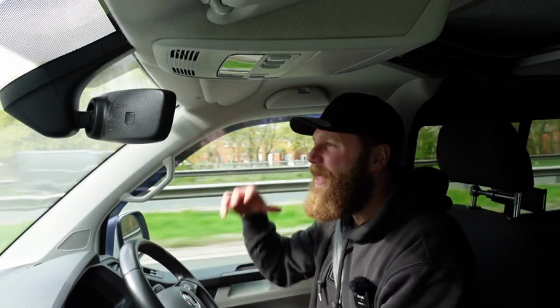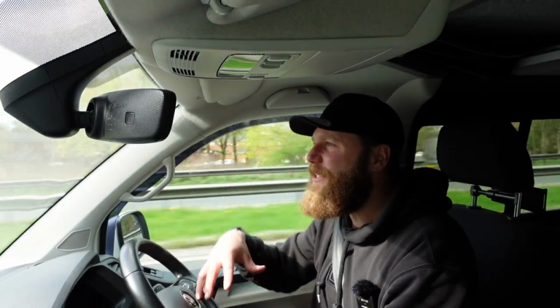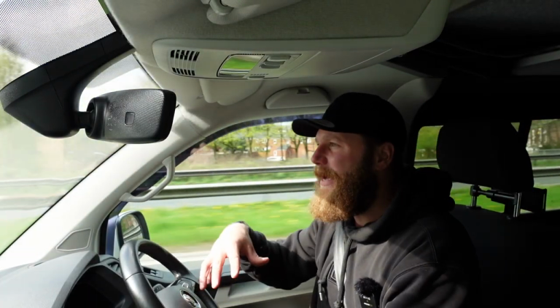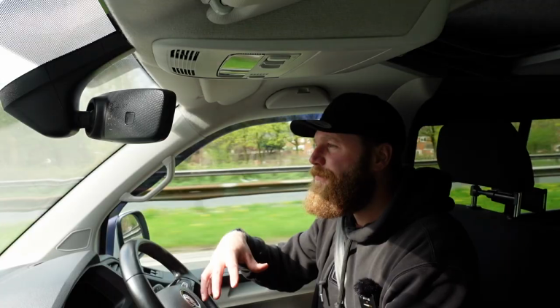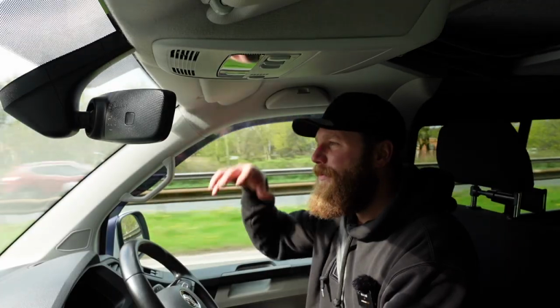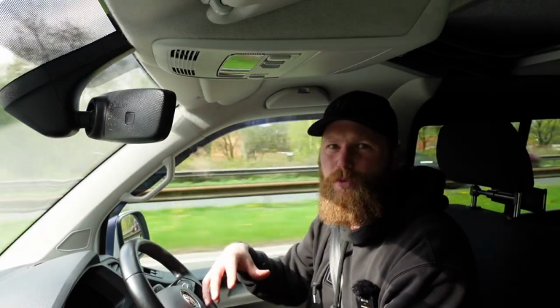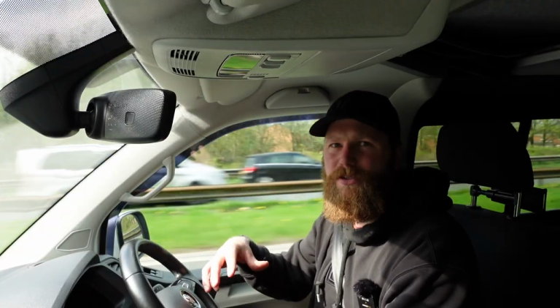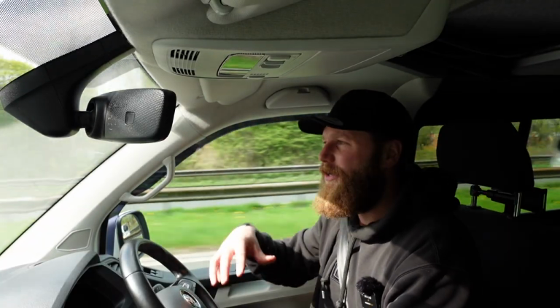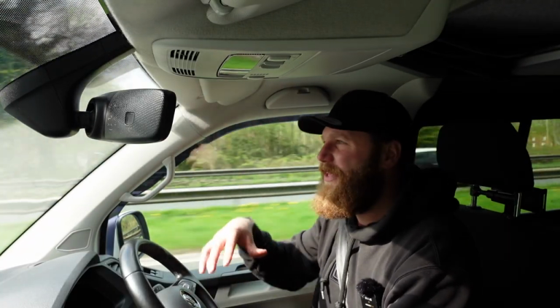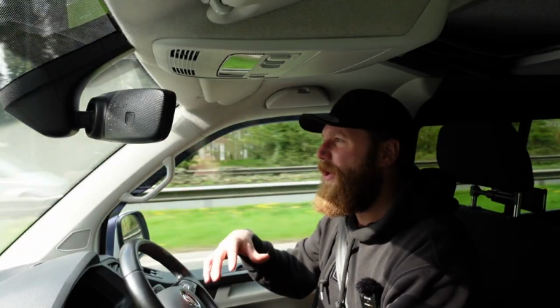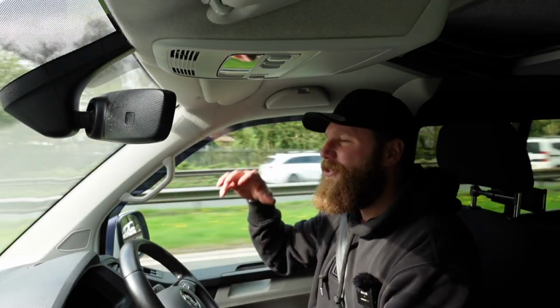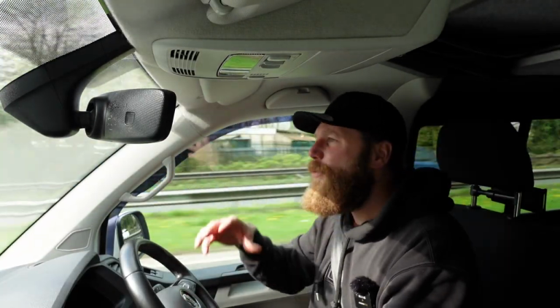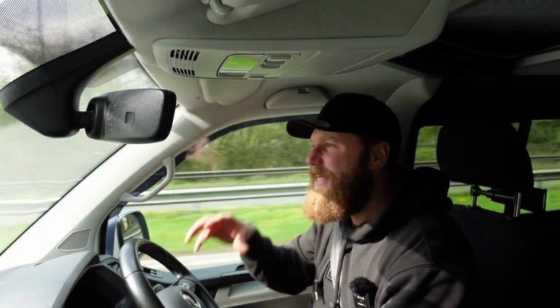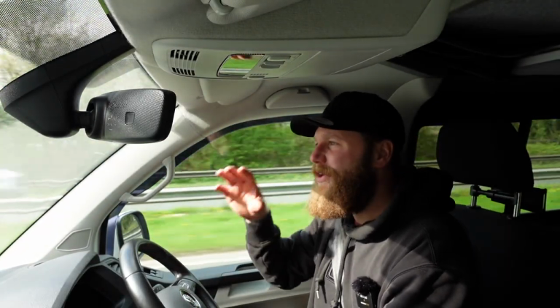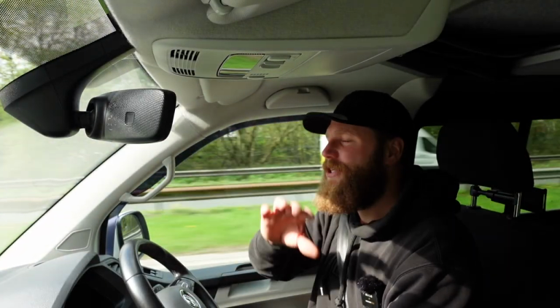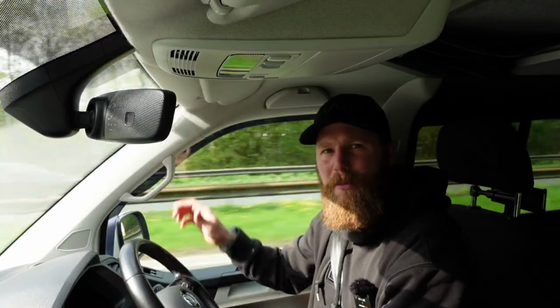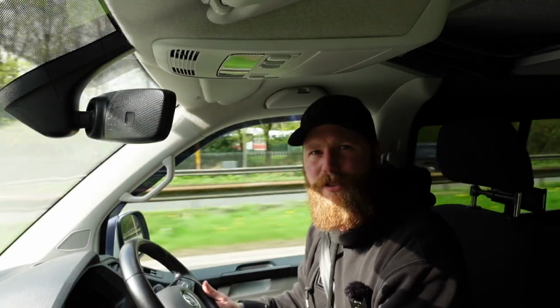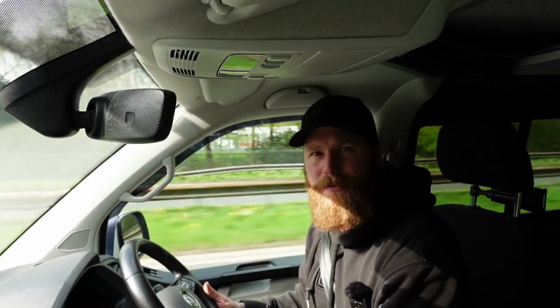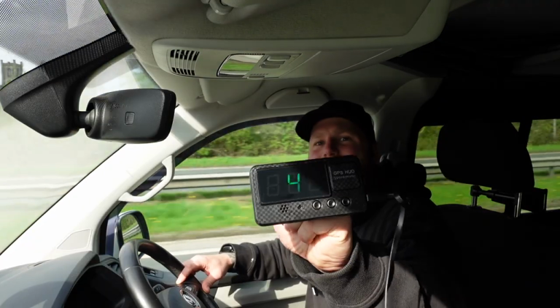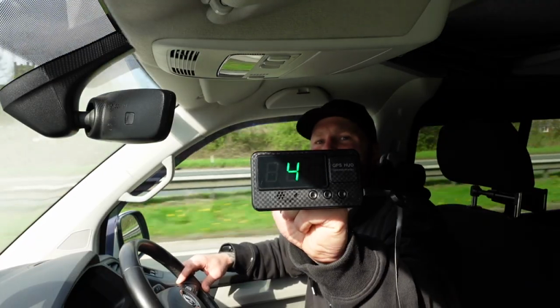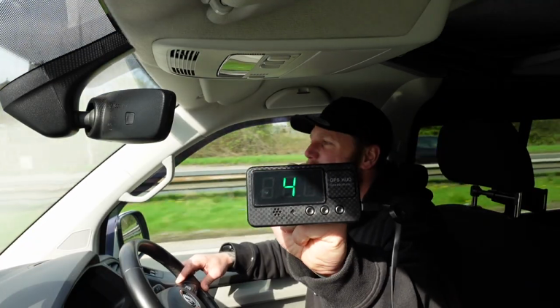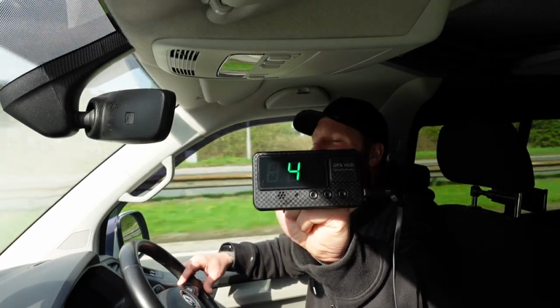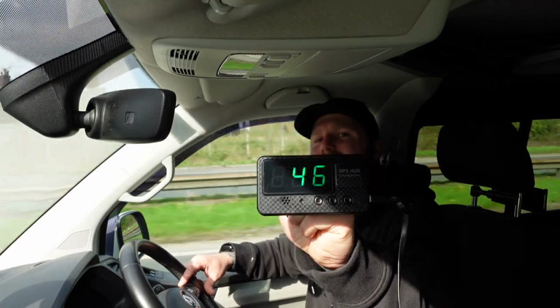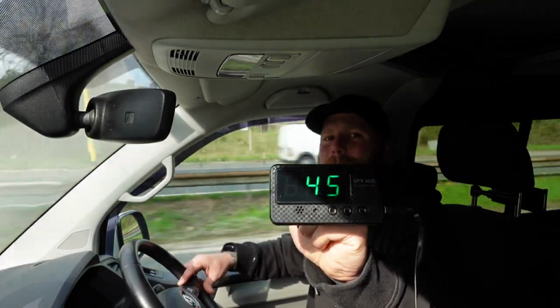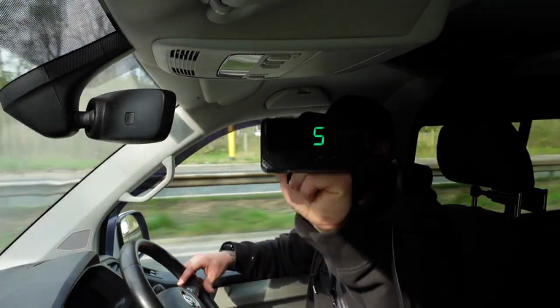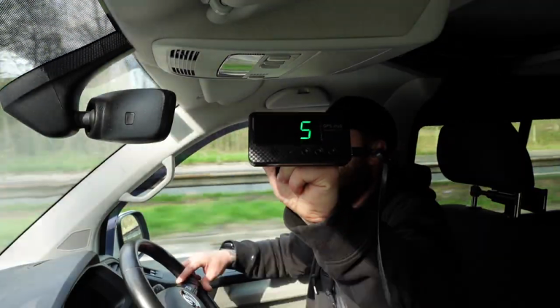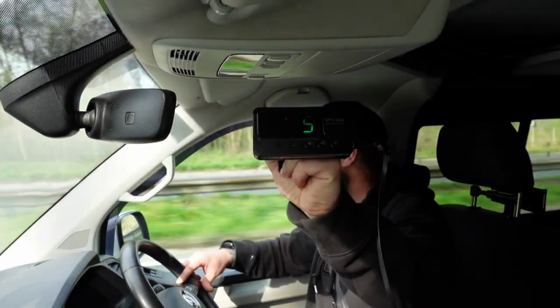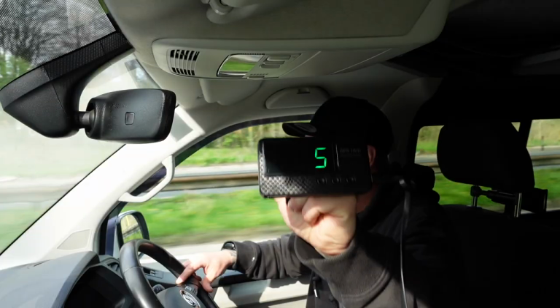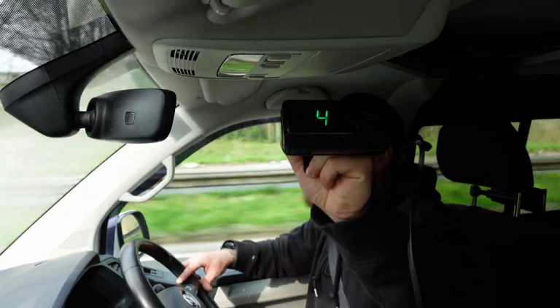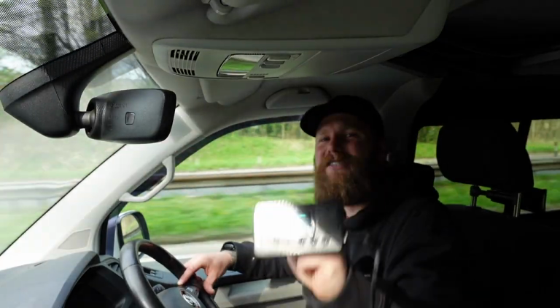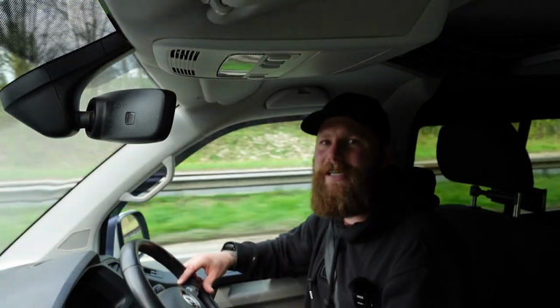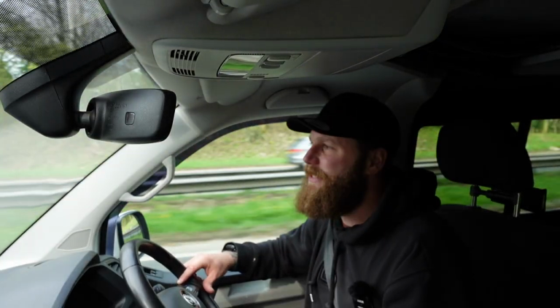So how does this relate to everybody else's? And that's where this little bad boy comes into play. It's about £17.99.